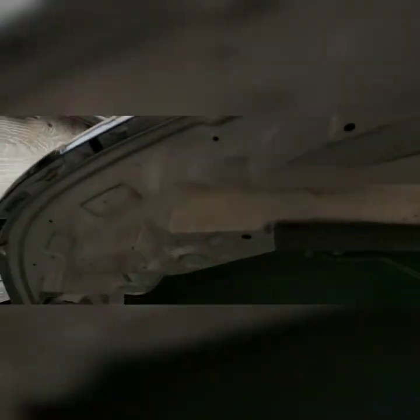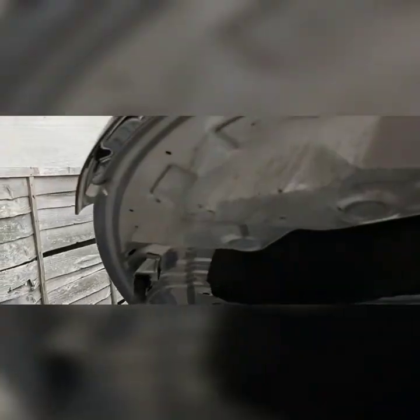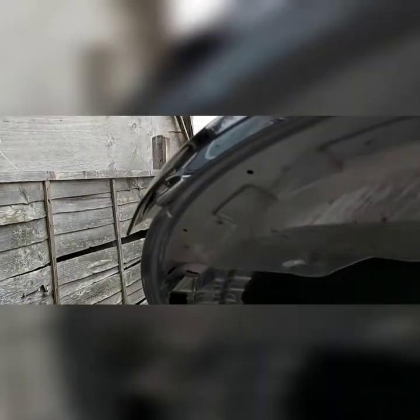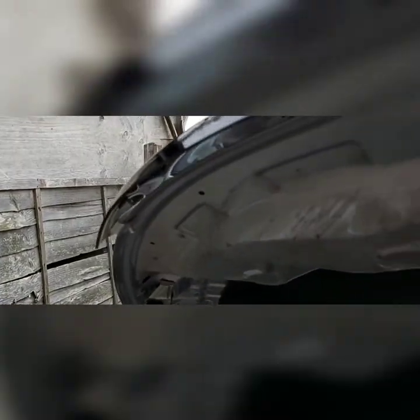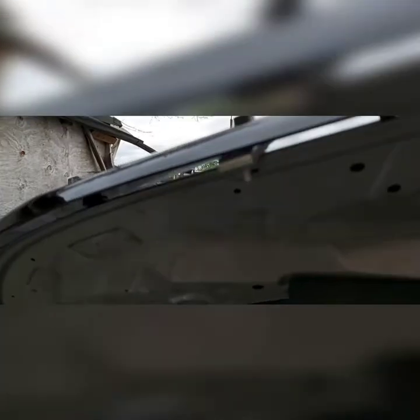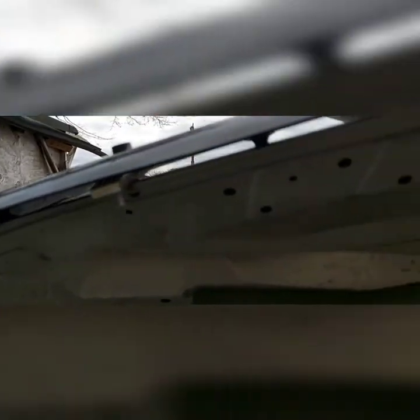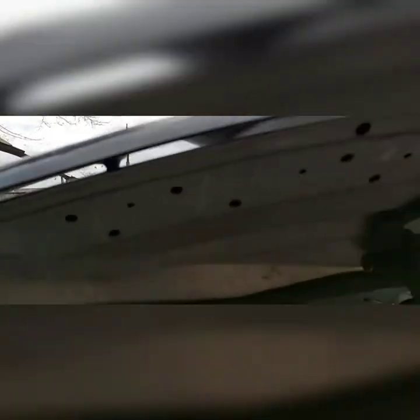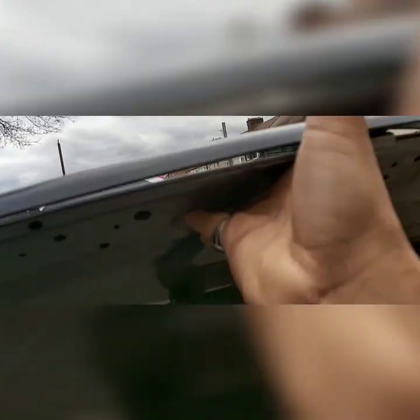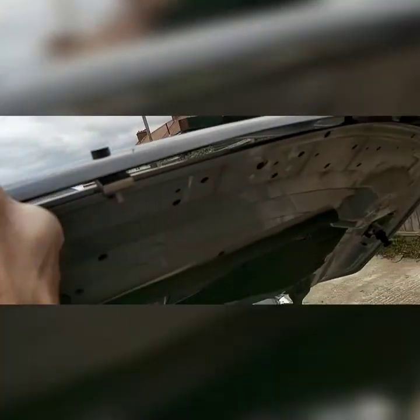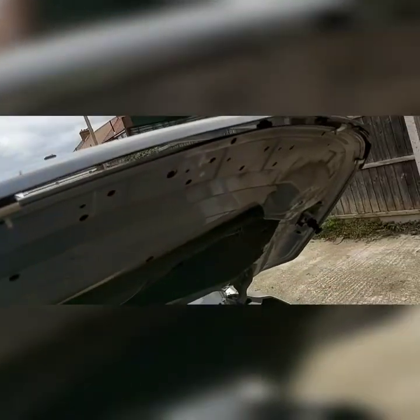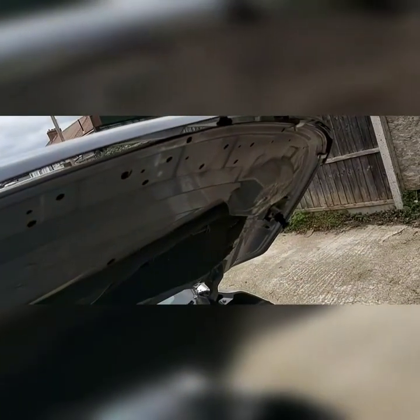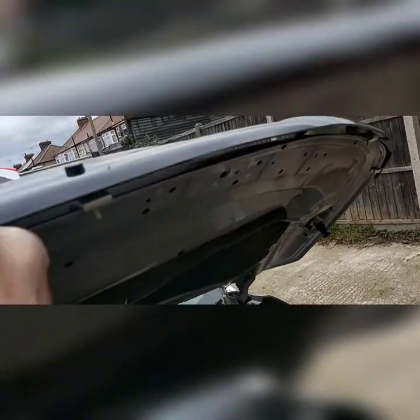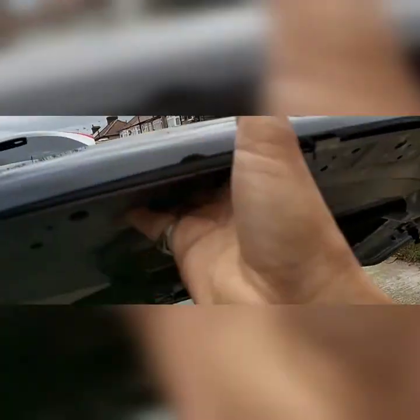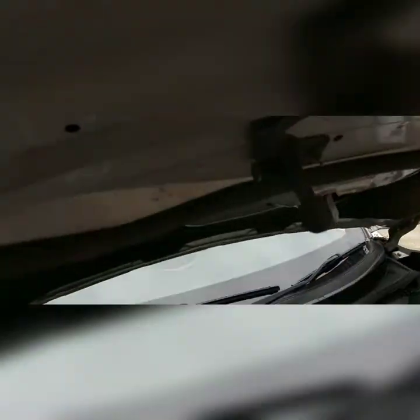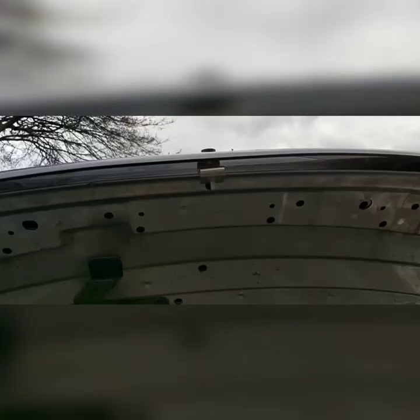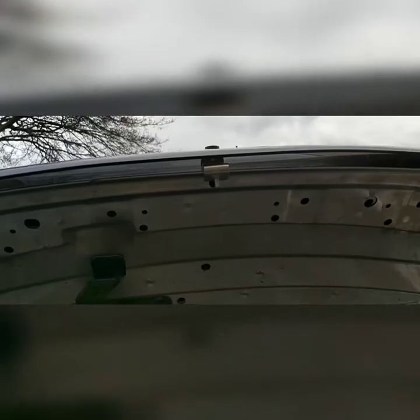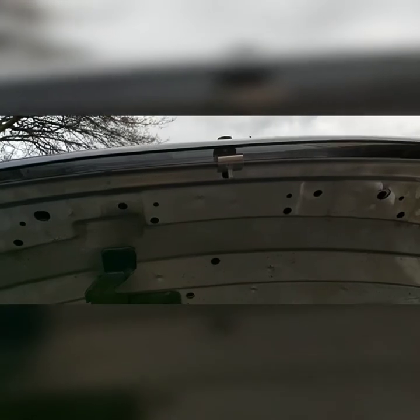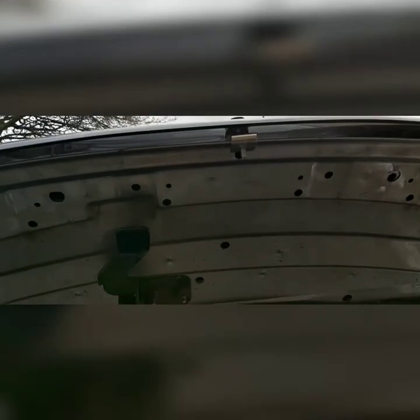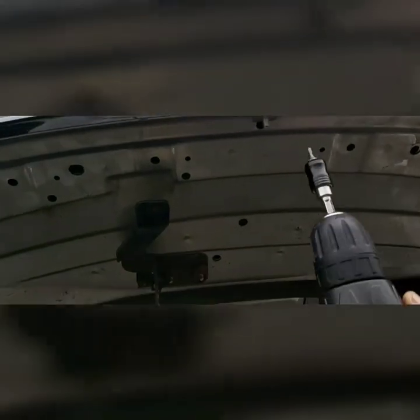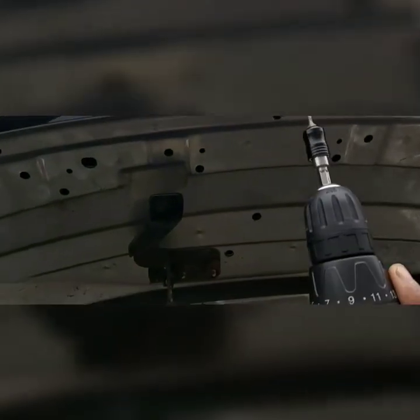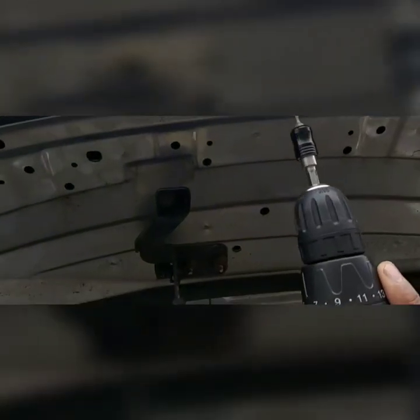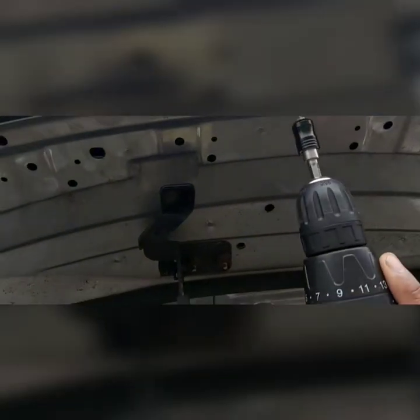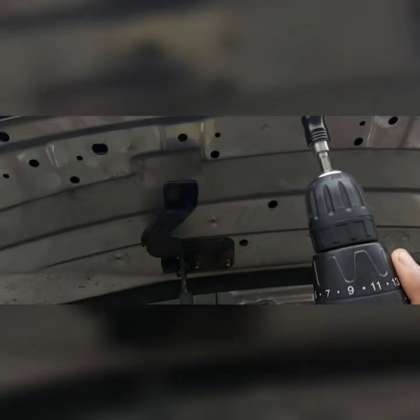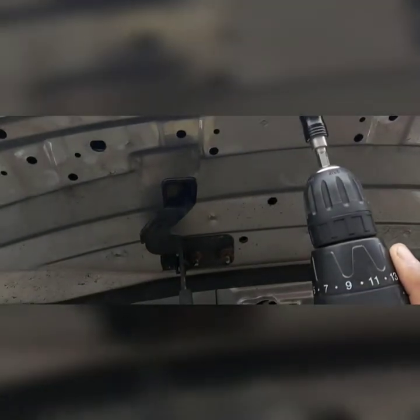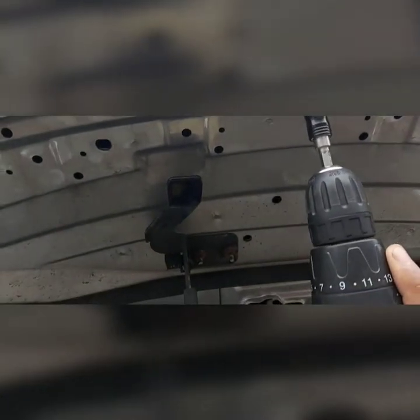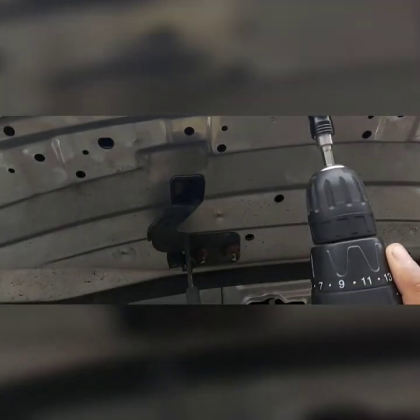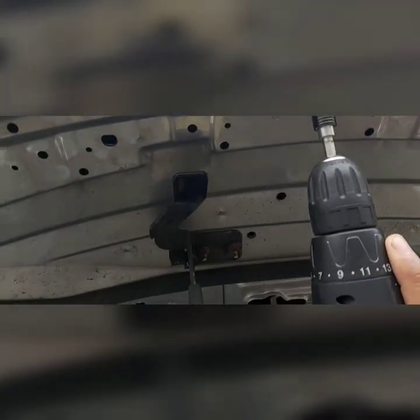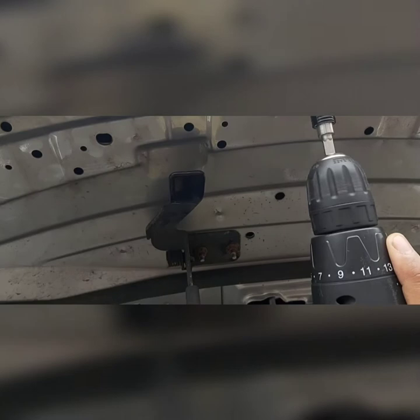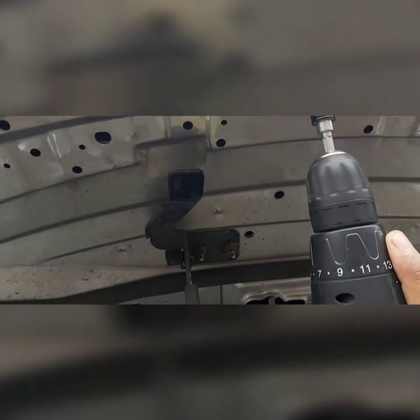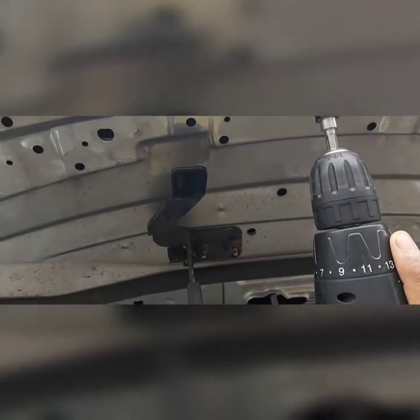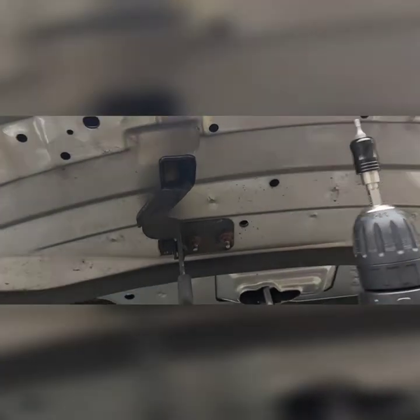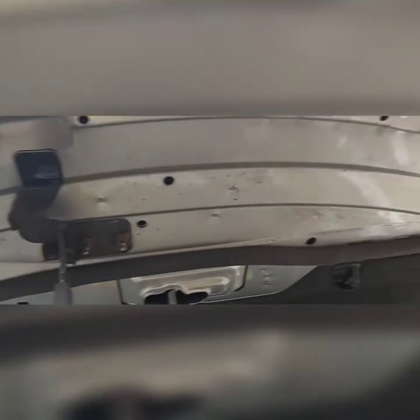So we've got 1, 2, 3, 4, and 5 screws to tighten. We're just making sure it holds.